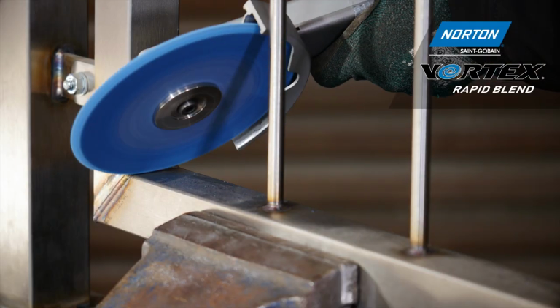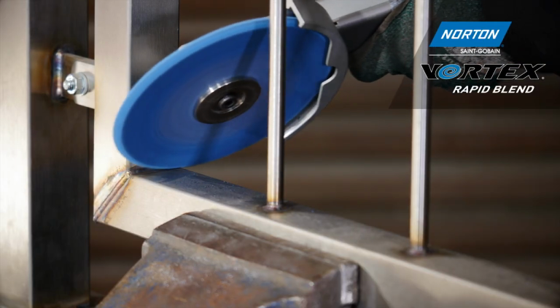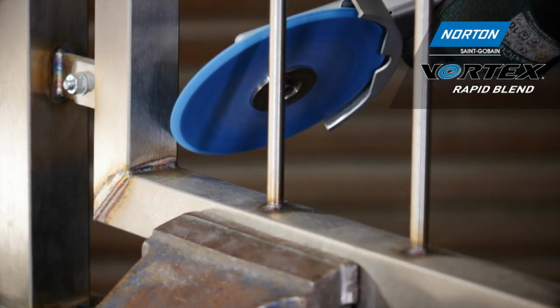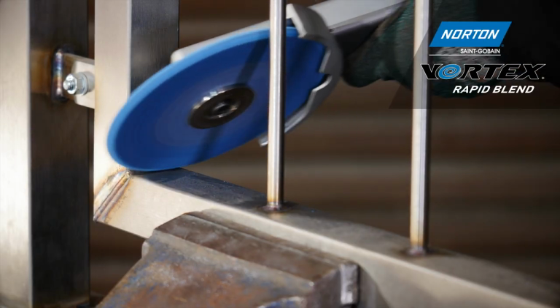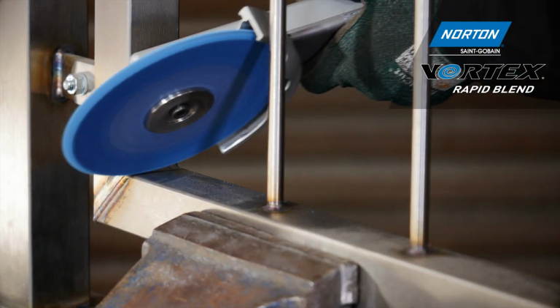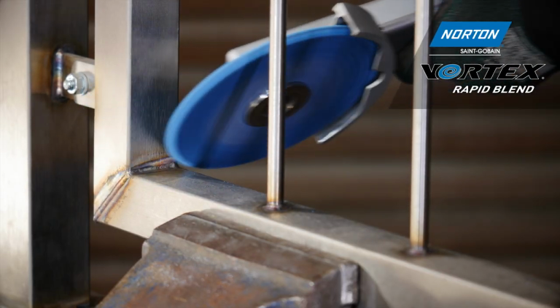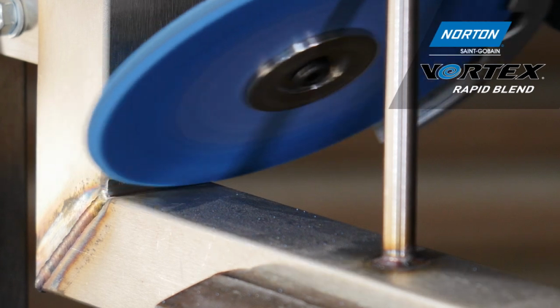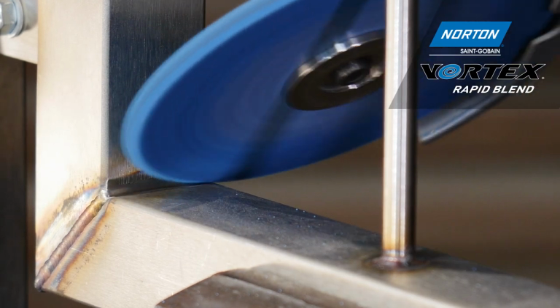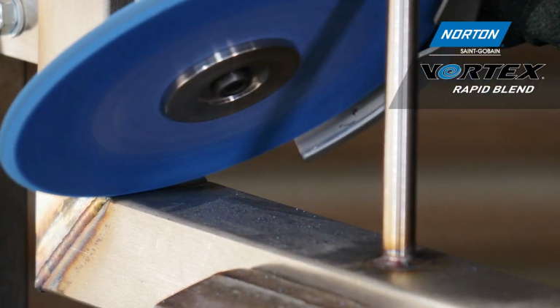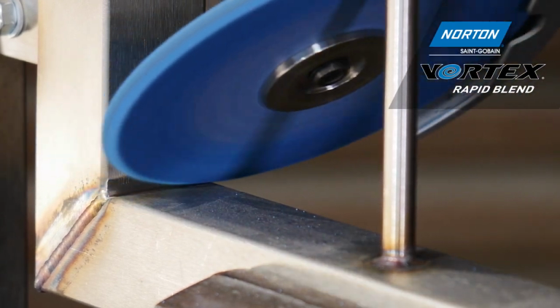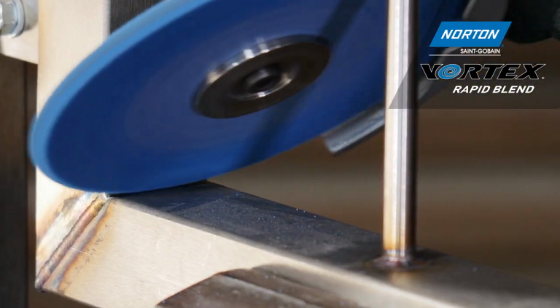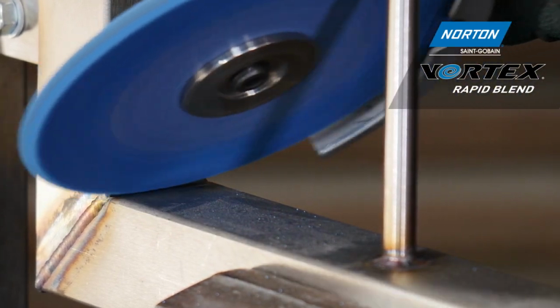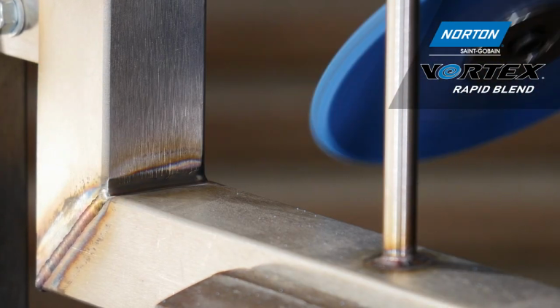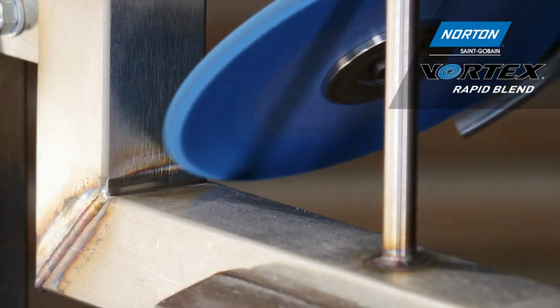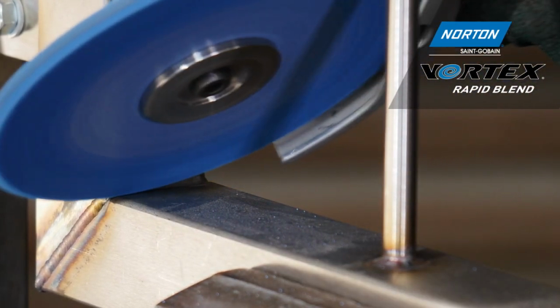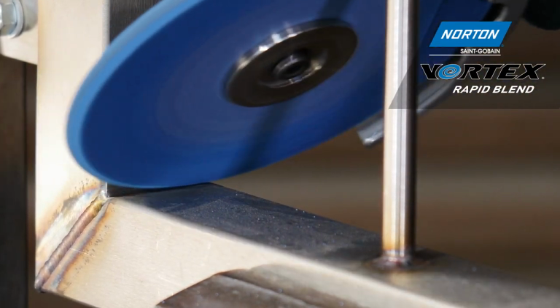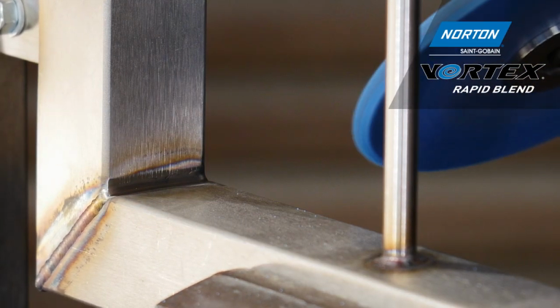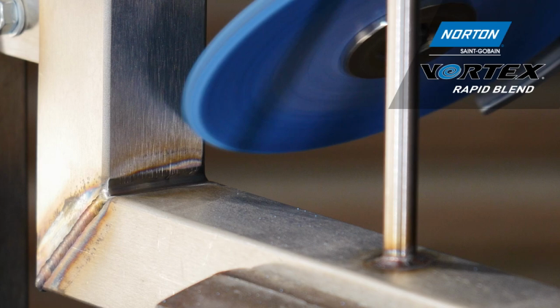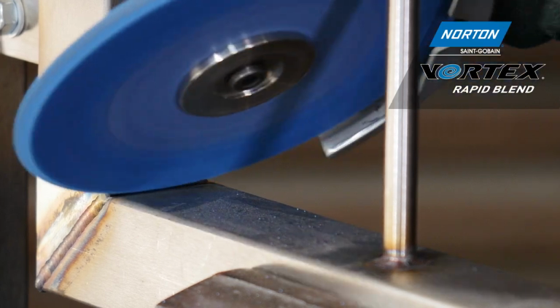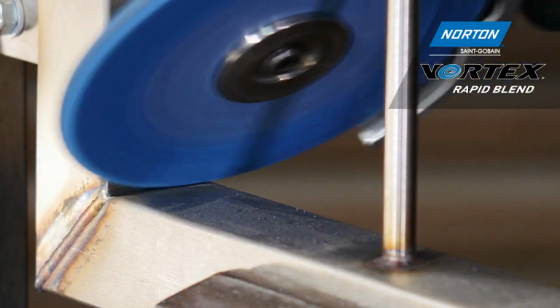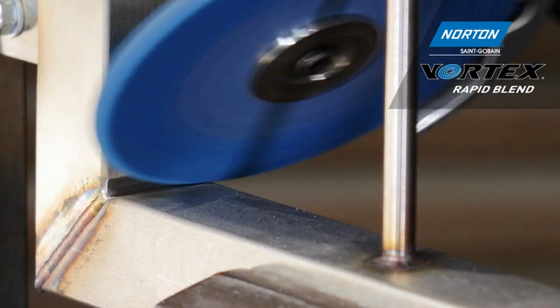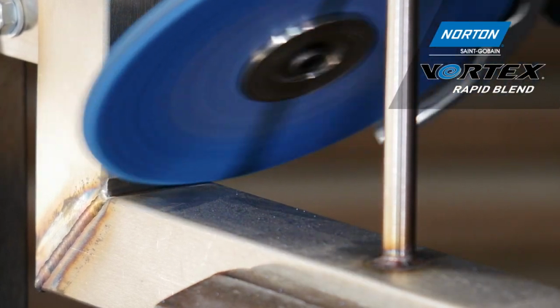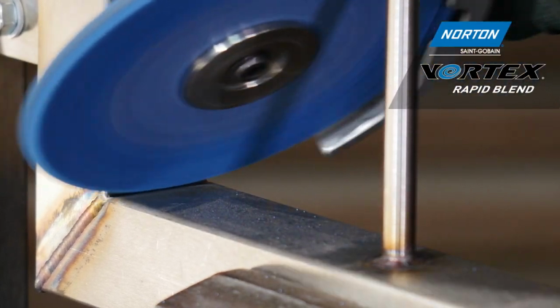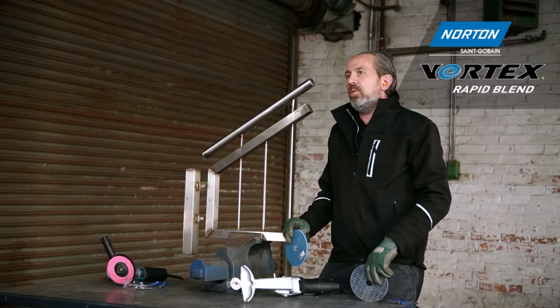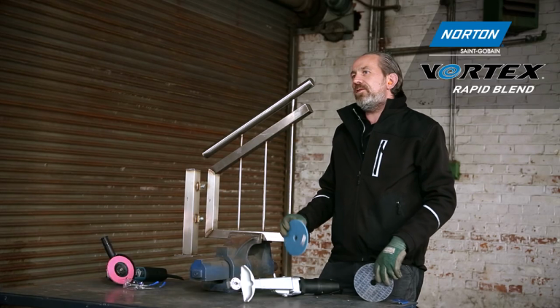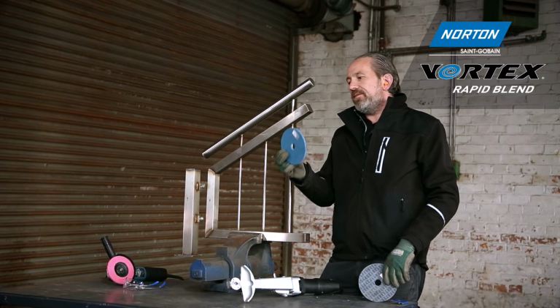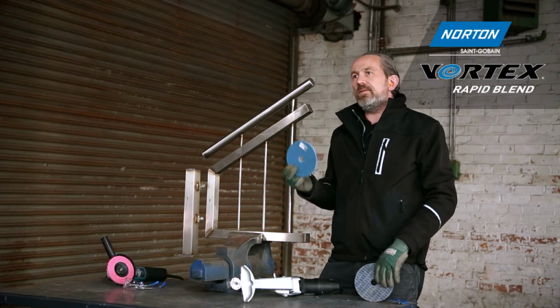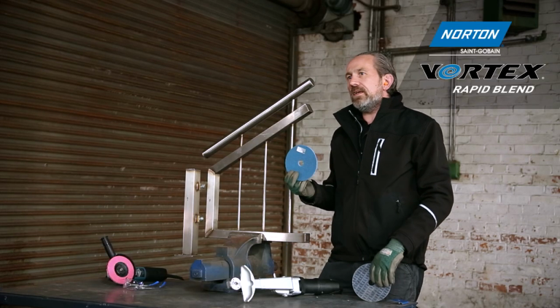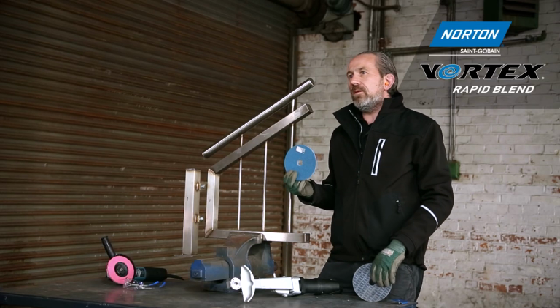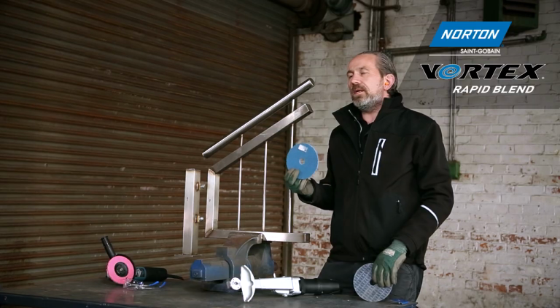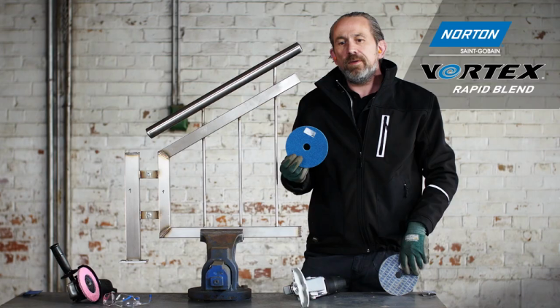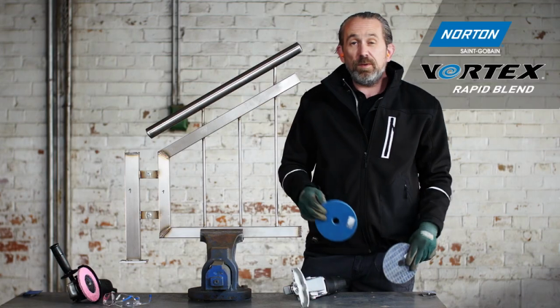The Vortex wheel is soft, fast cutting, and easy to use with no vibration — just see how easily we can remove and finish this weld. For most people the finish from the Vortex wheel will be good enough.